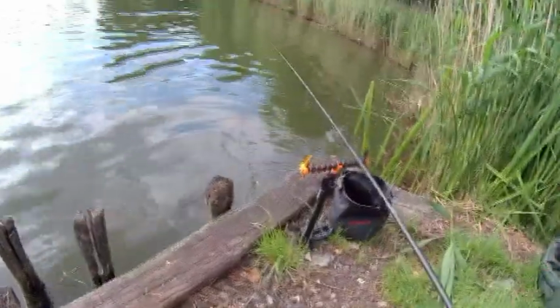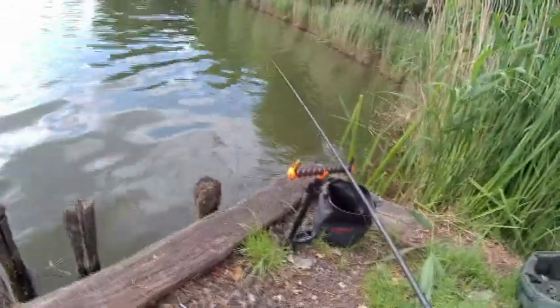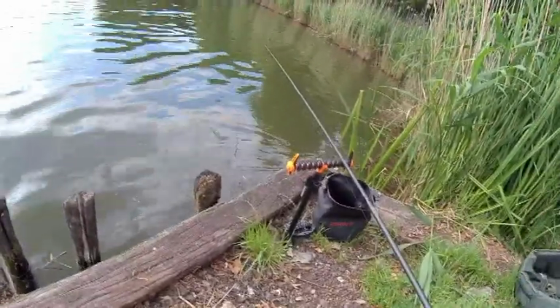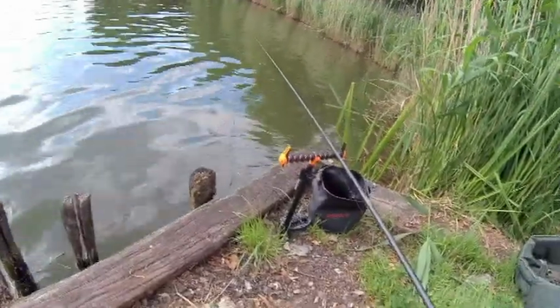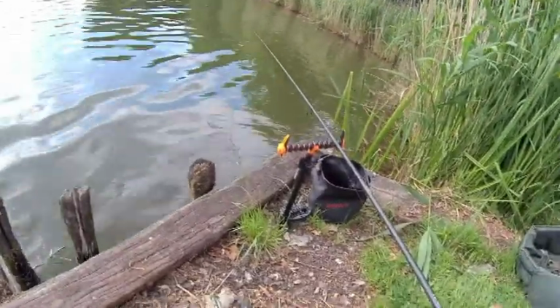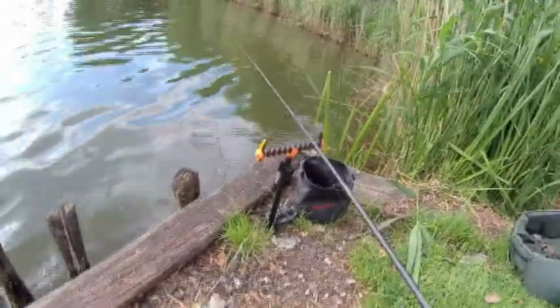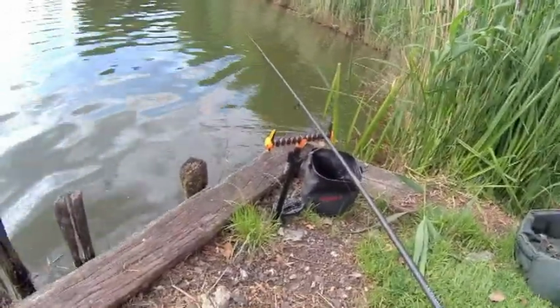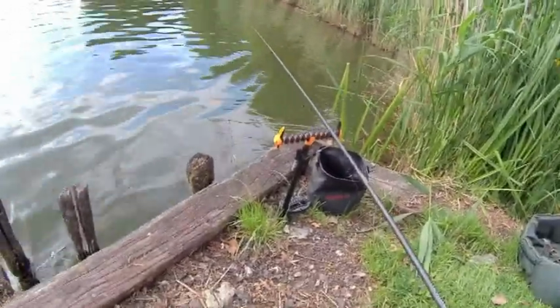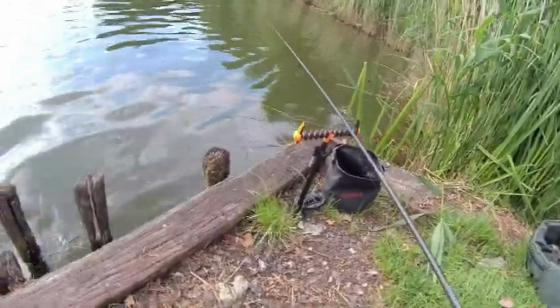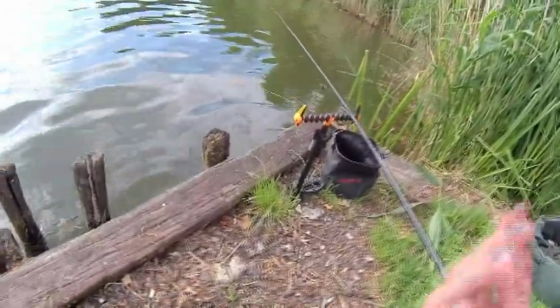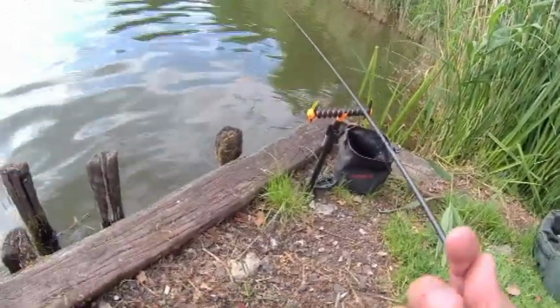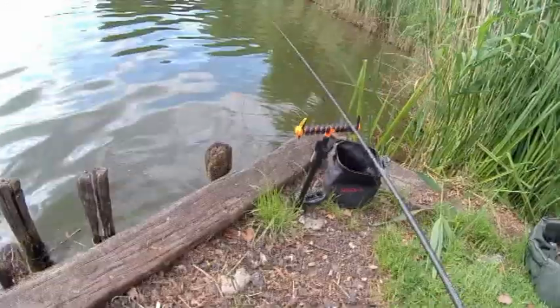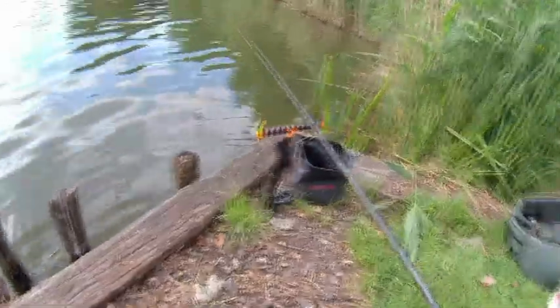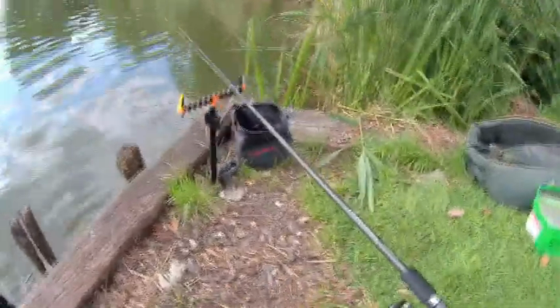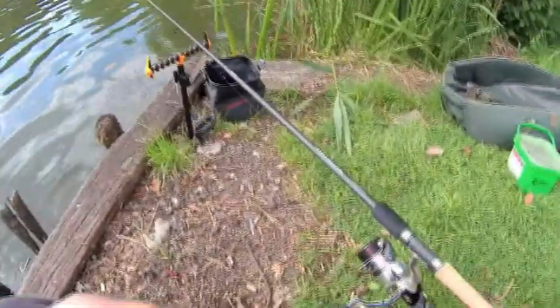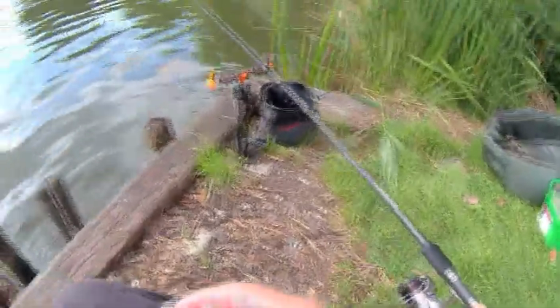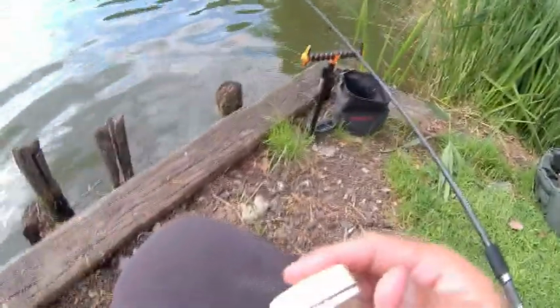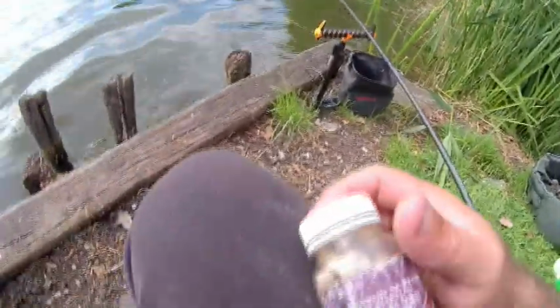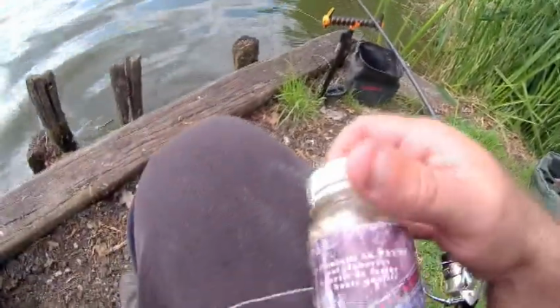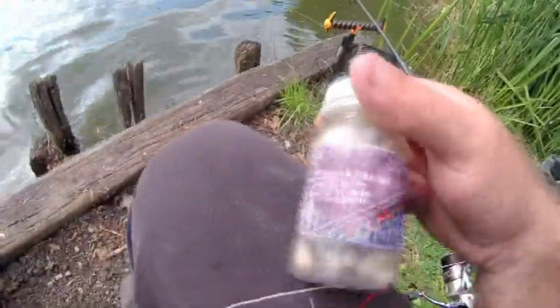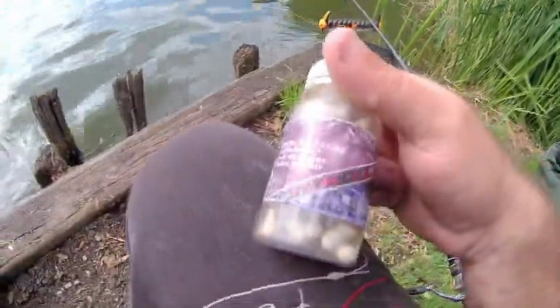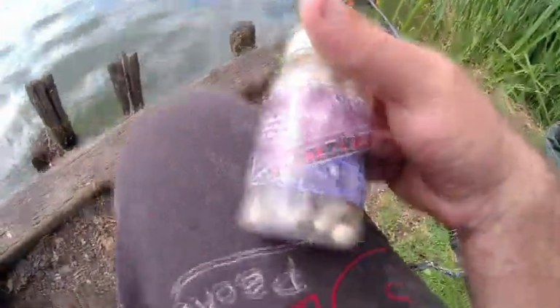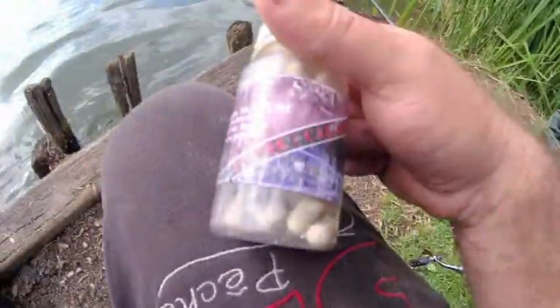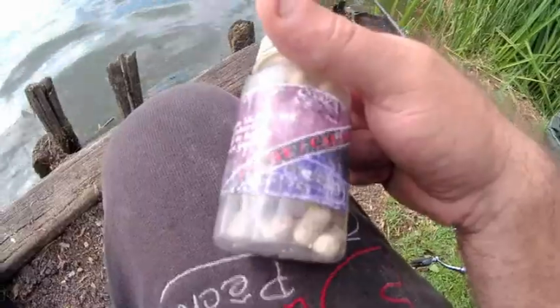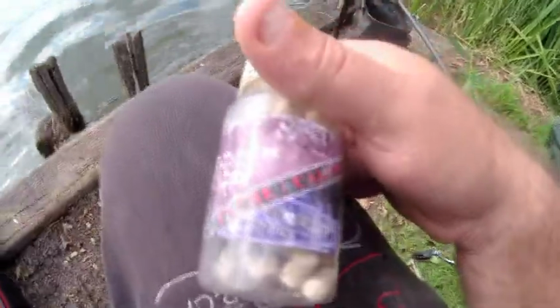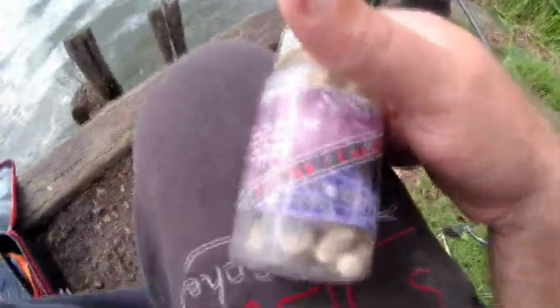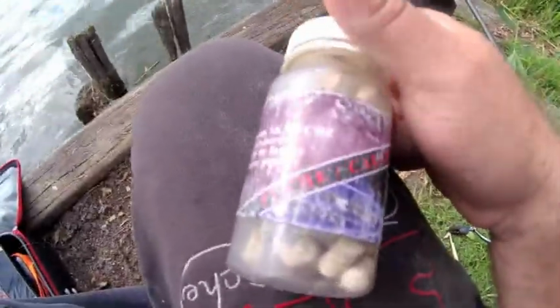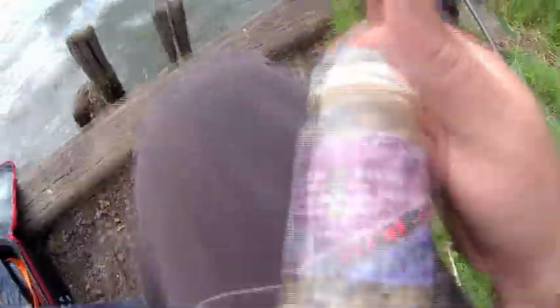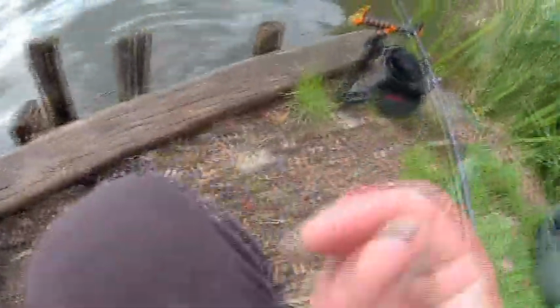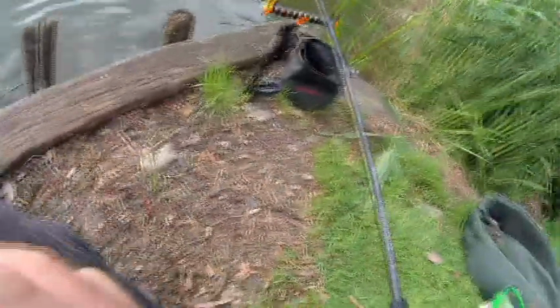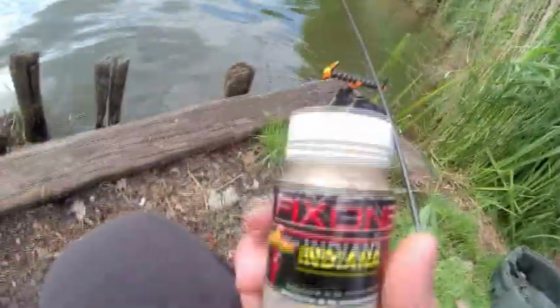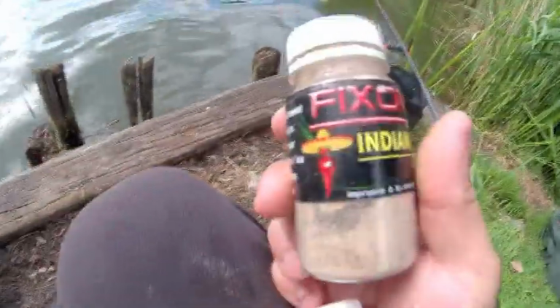C'est reparti pour une nouvelle pêche à l'anglaise. Là je vais repêcher avec la dumbbell pêche calamar, et par dessus j'ai mis le Fix One Indiana.